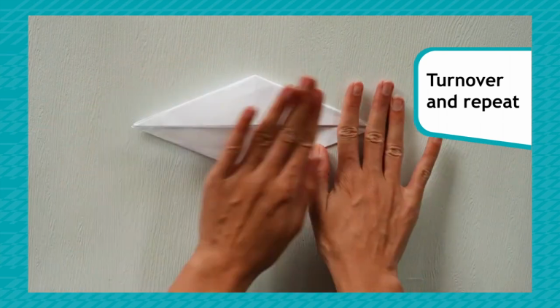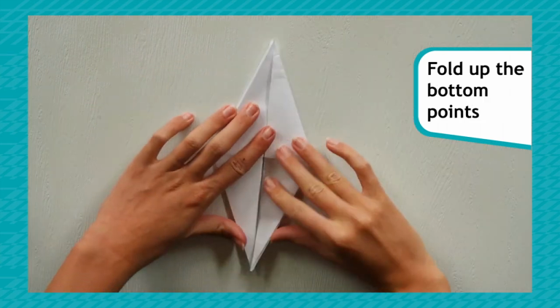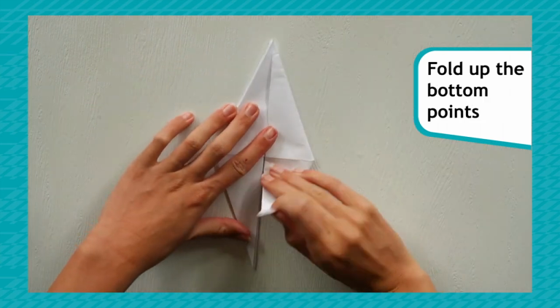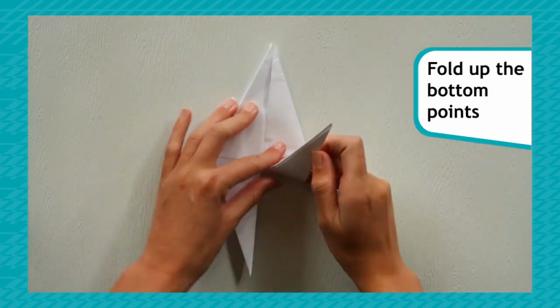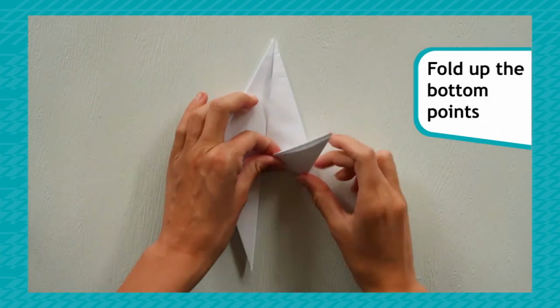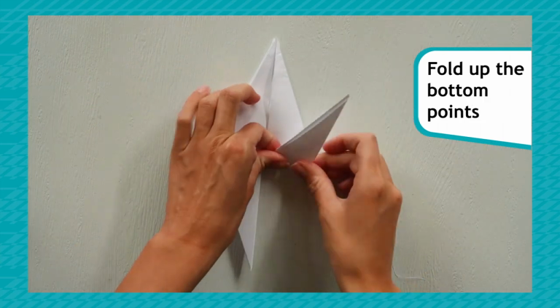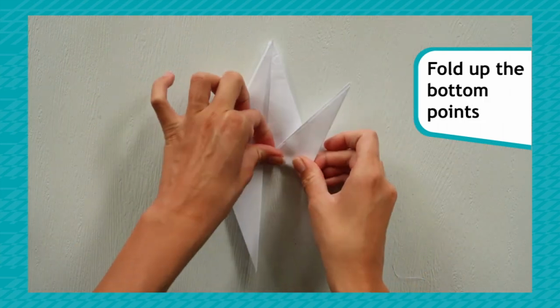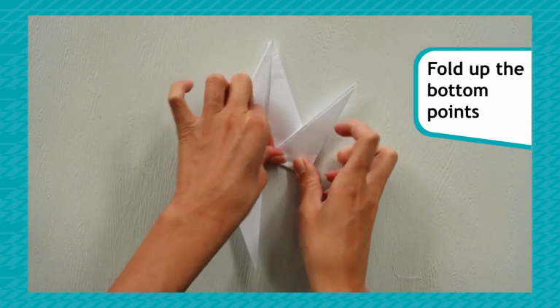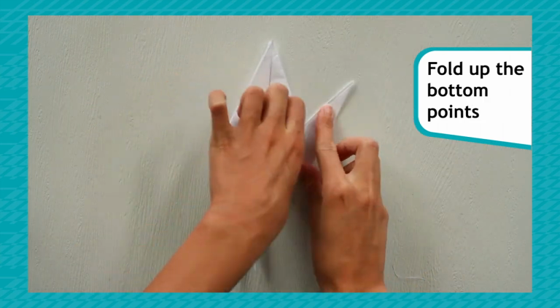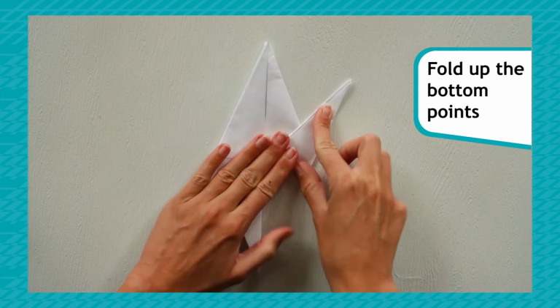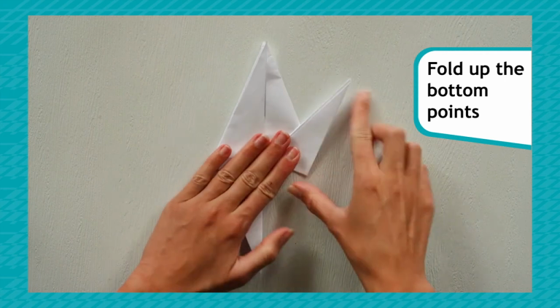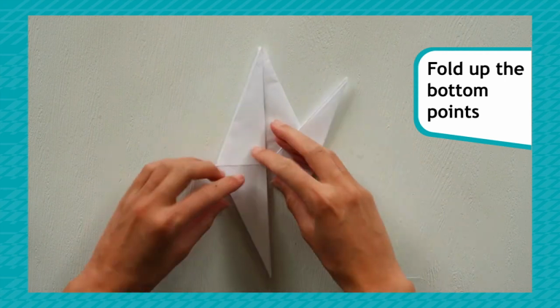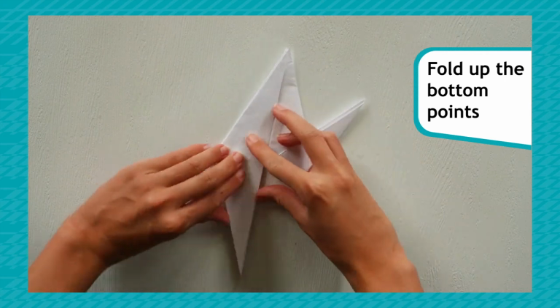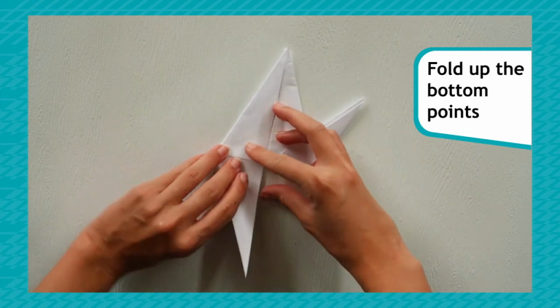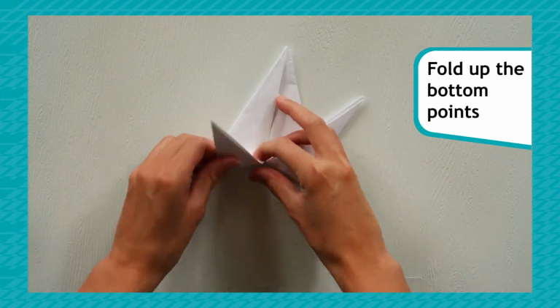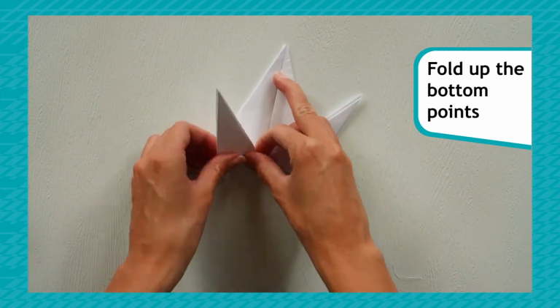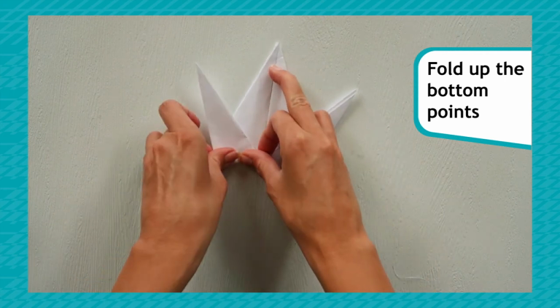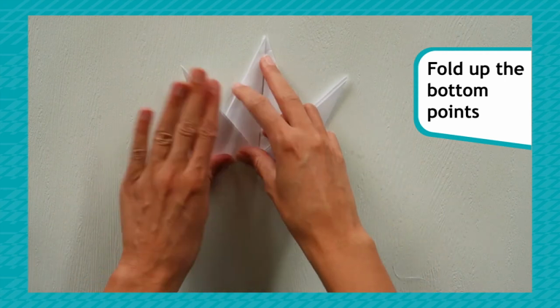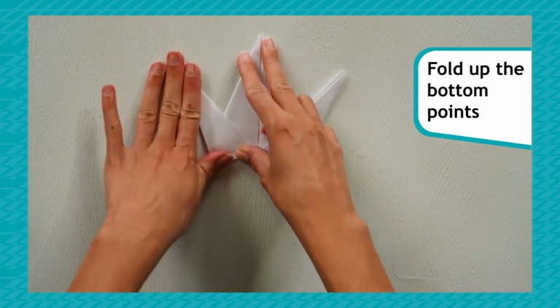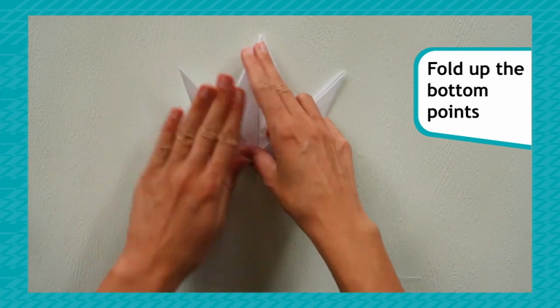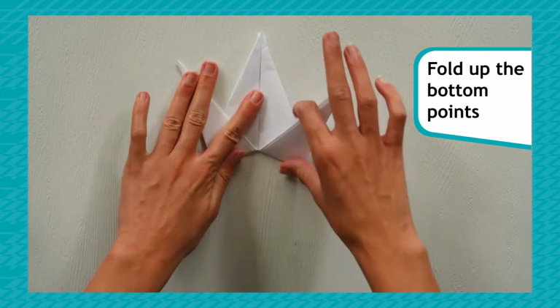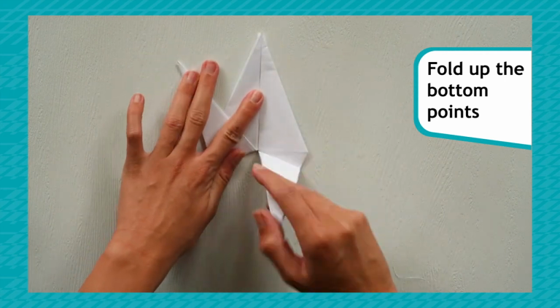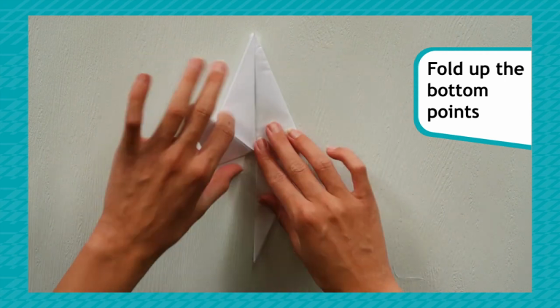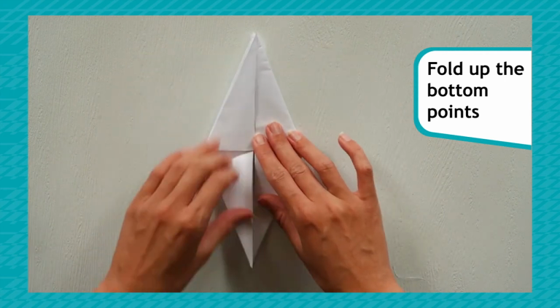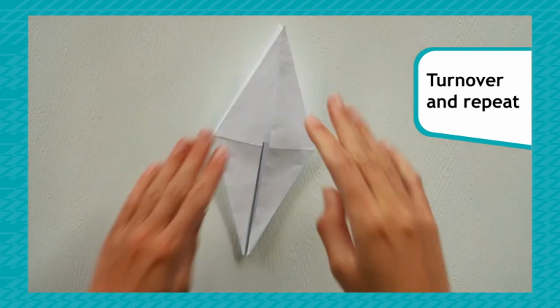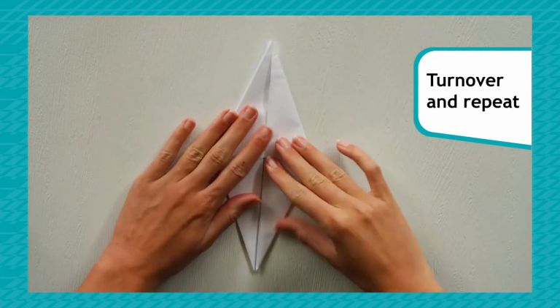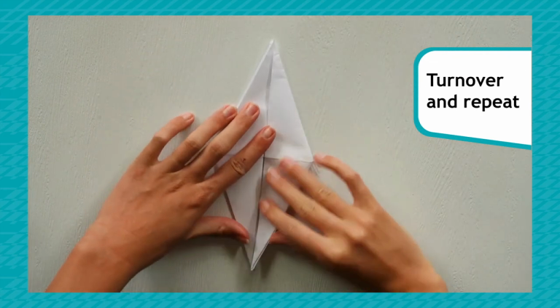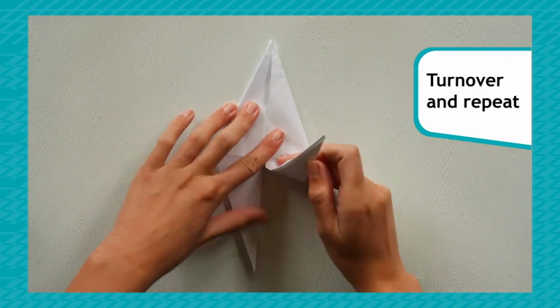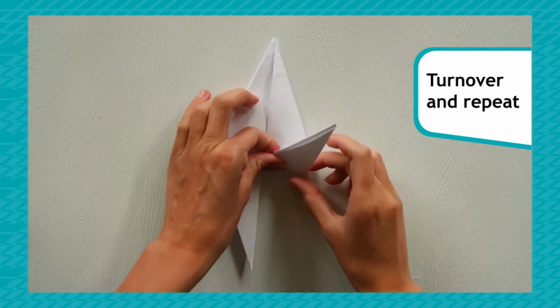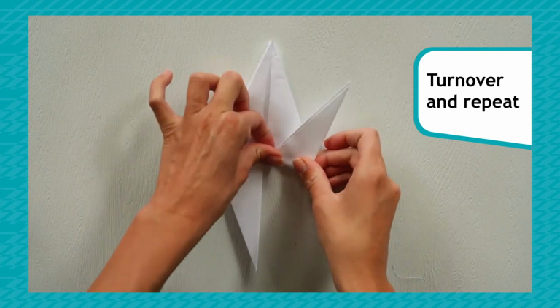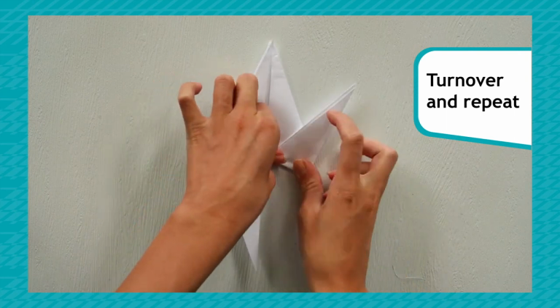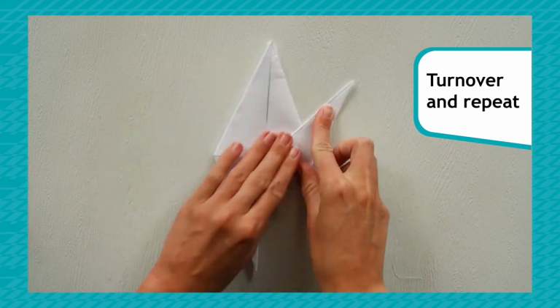Then take one of the bottom points and fold it up. Do the same with the other bottom point and turn over to repeat.